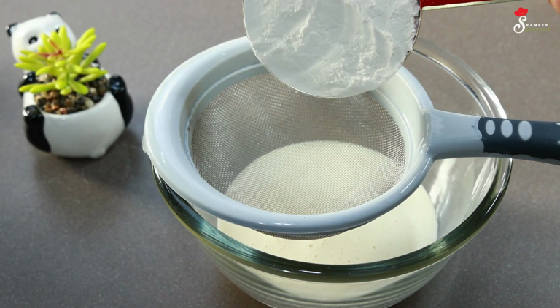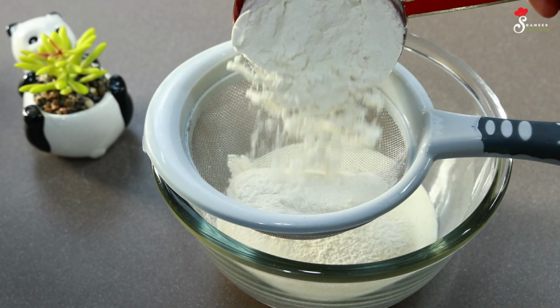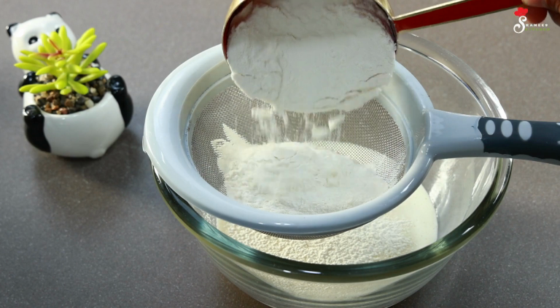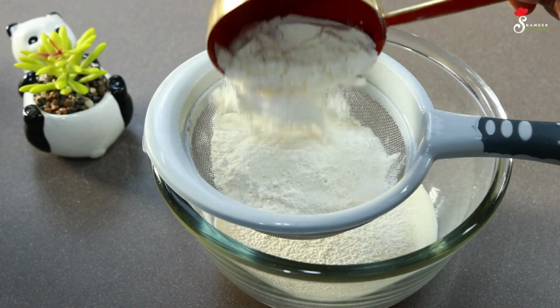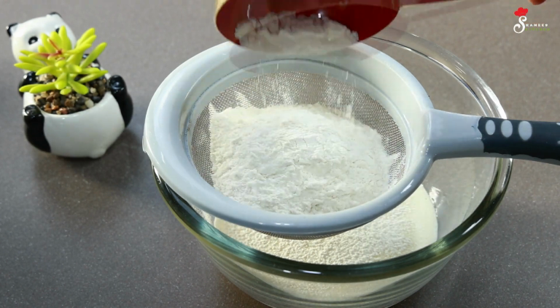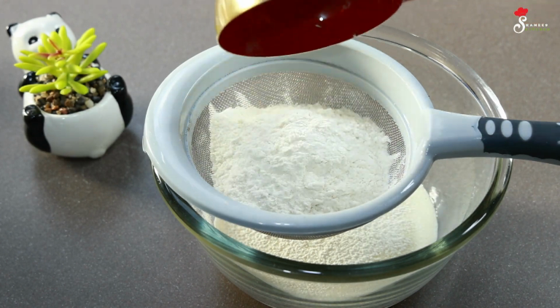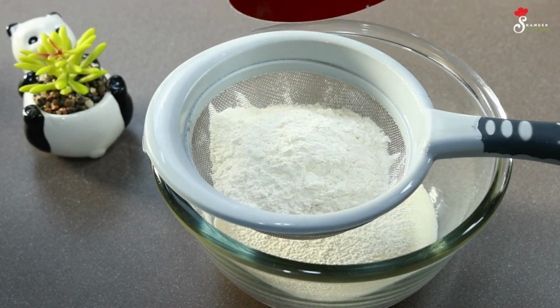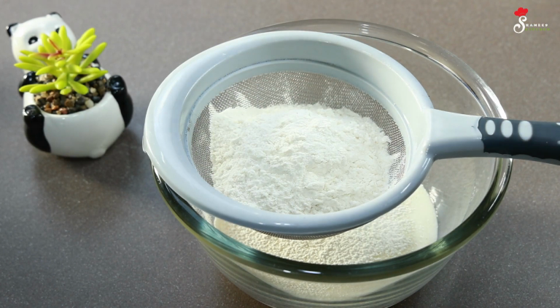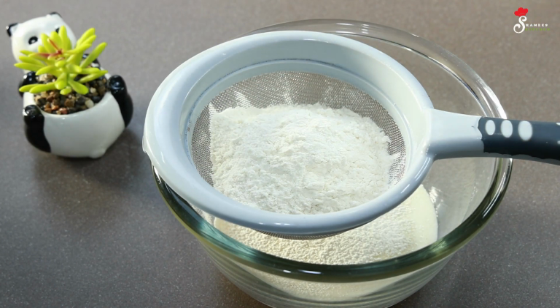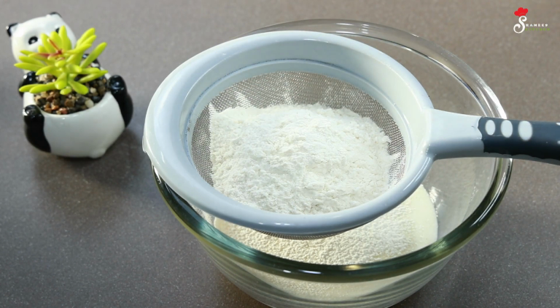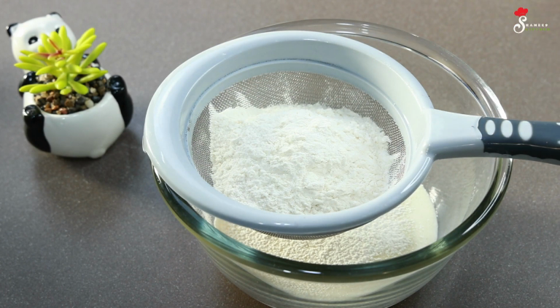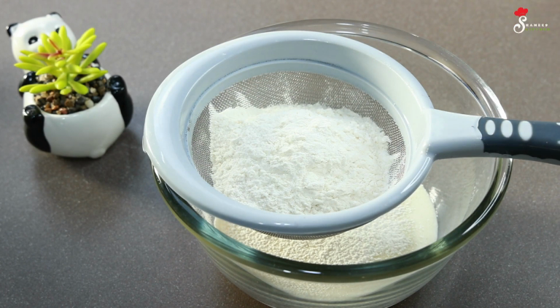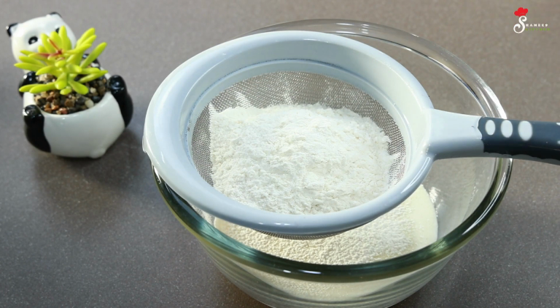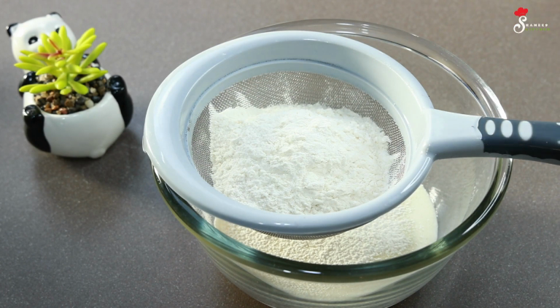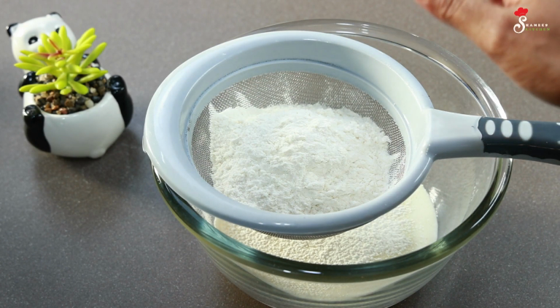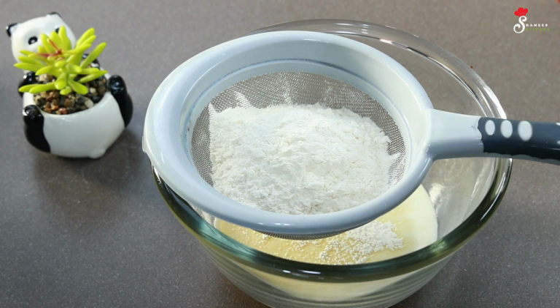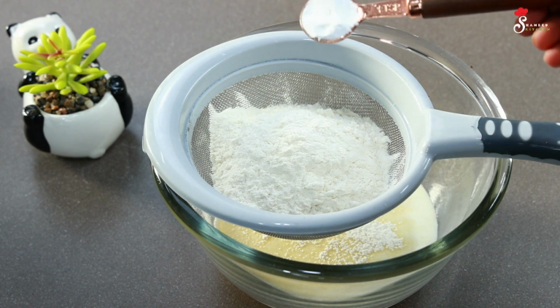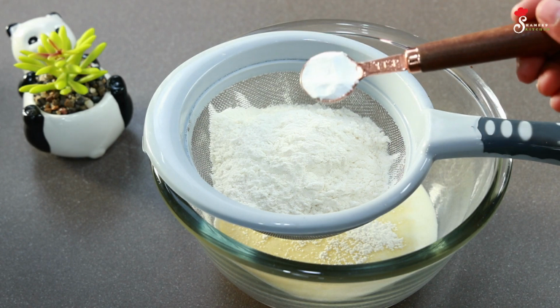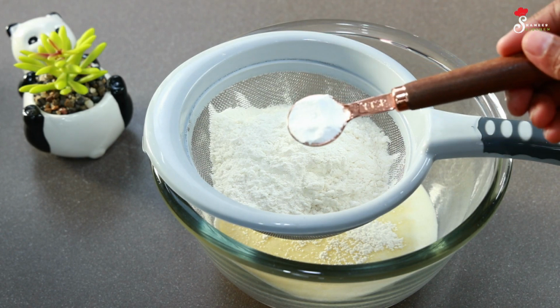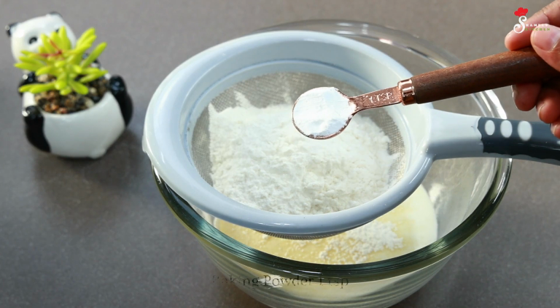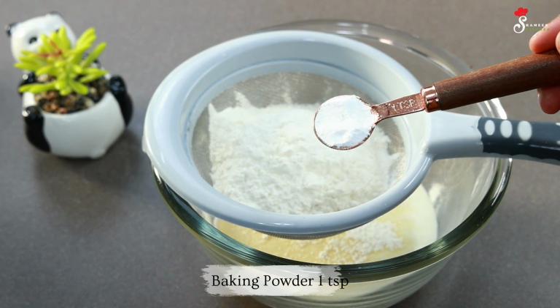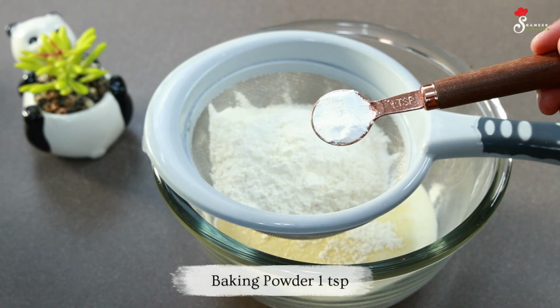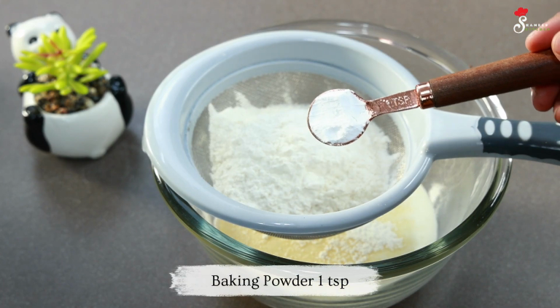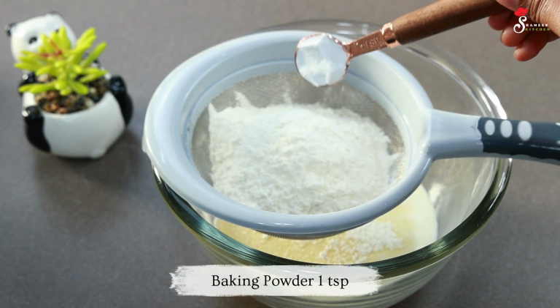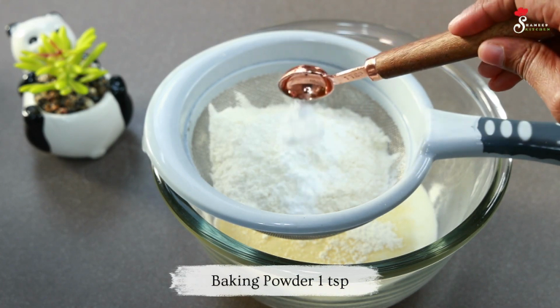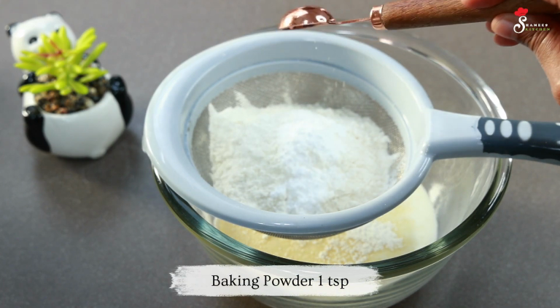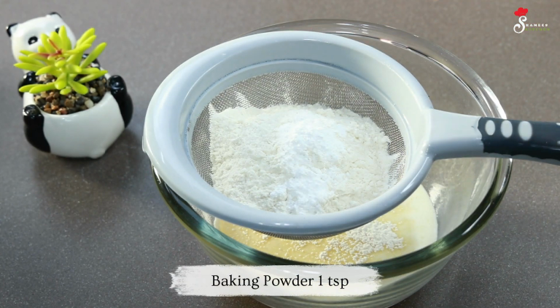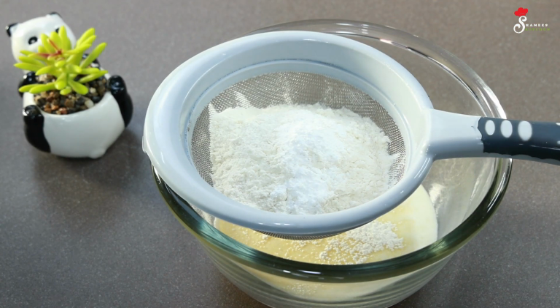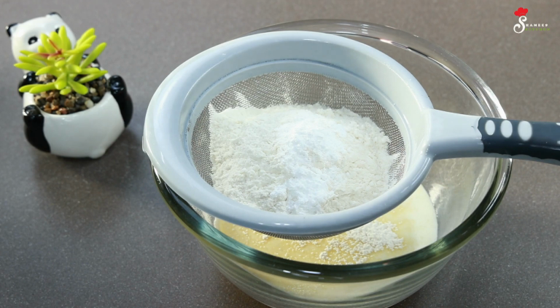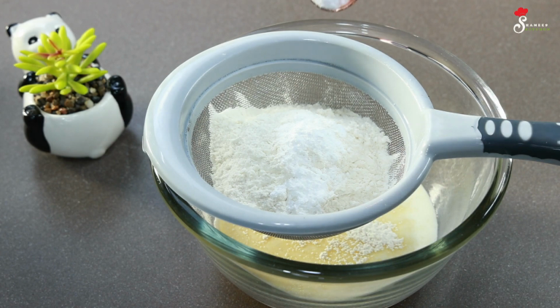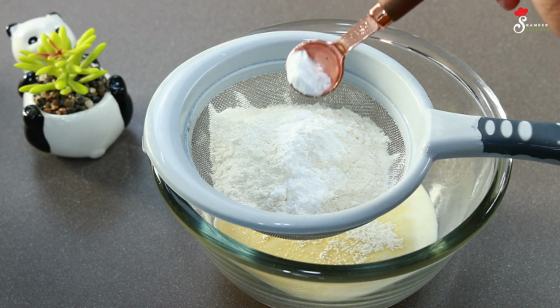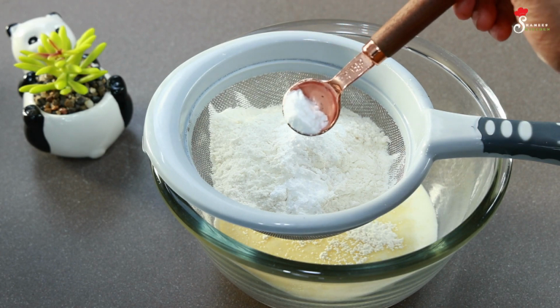So we put it in the milk. We are going to use the milk. Put it in 1 teaspoon of milk.